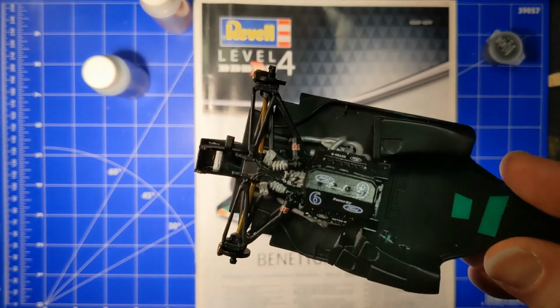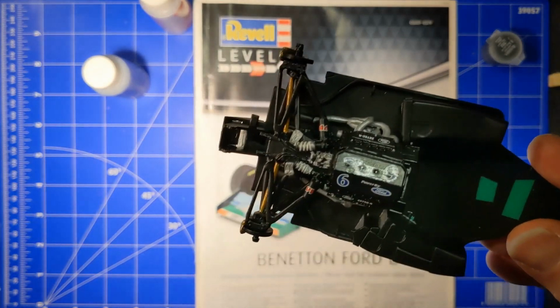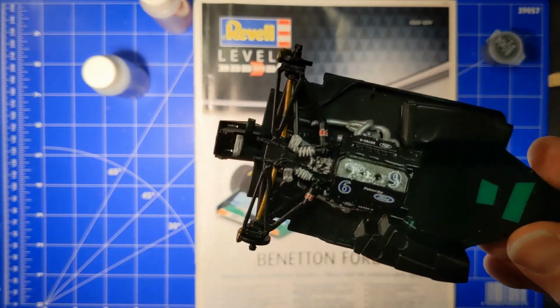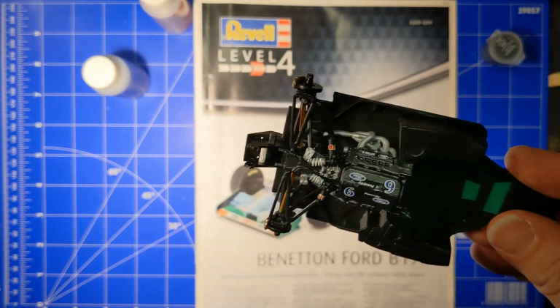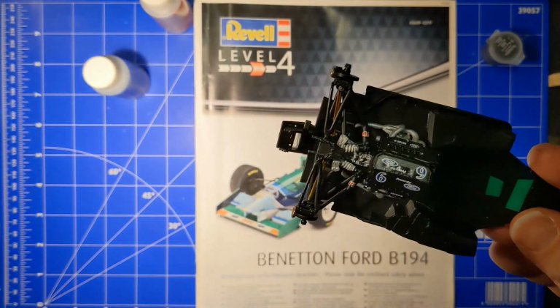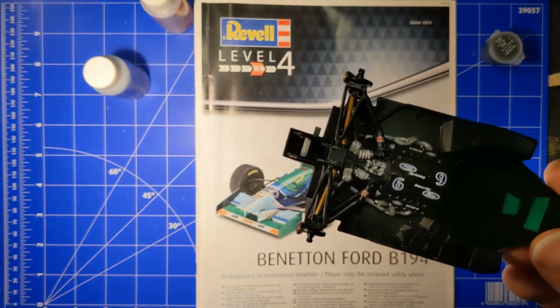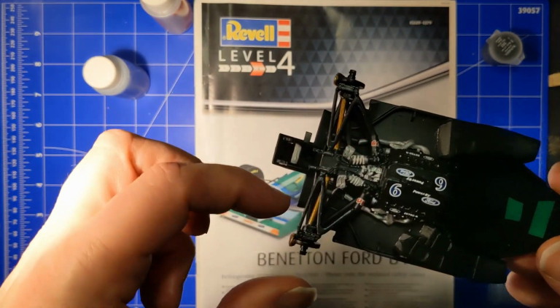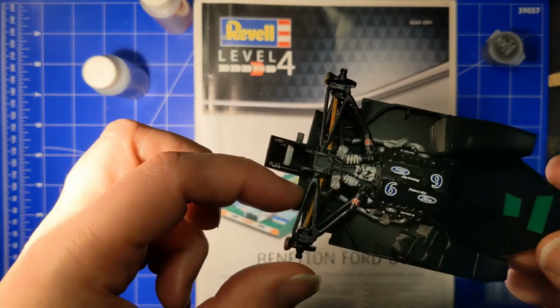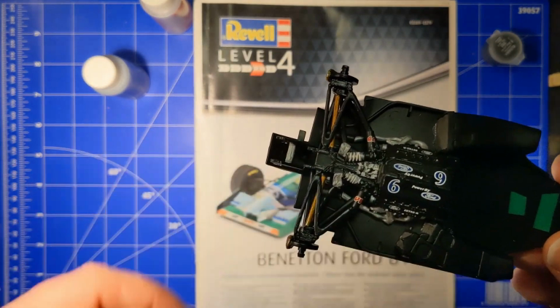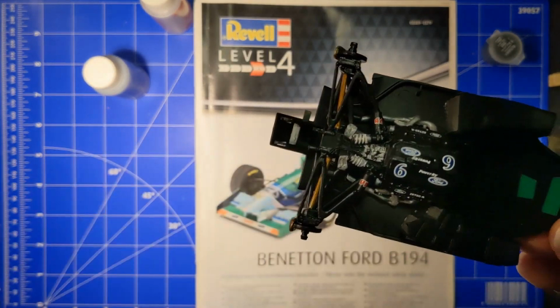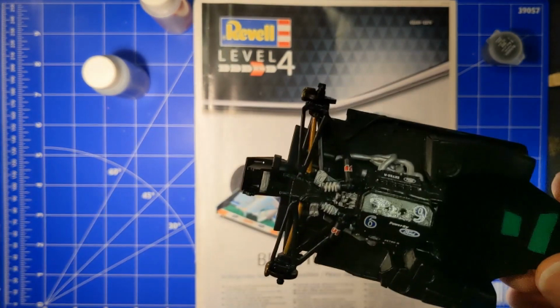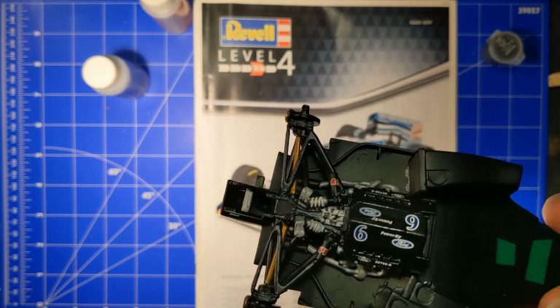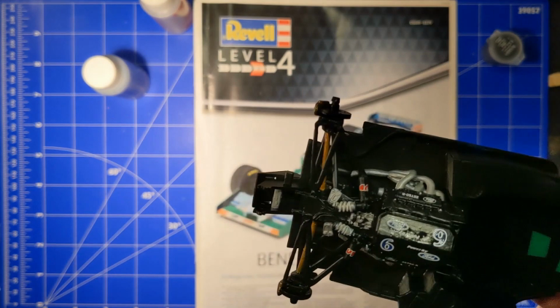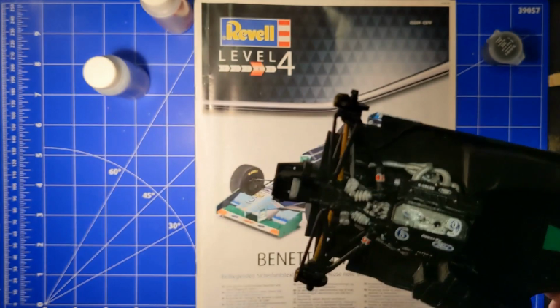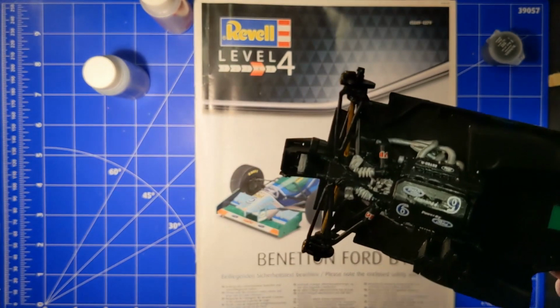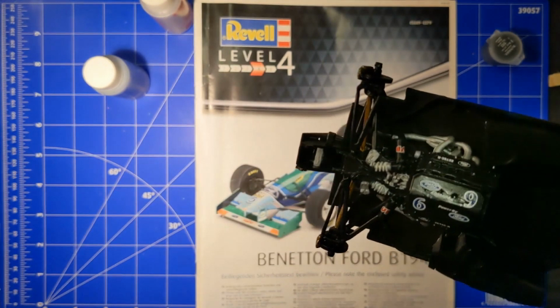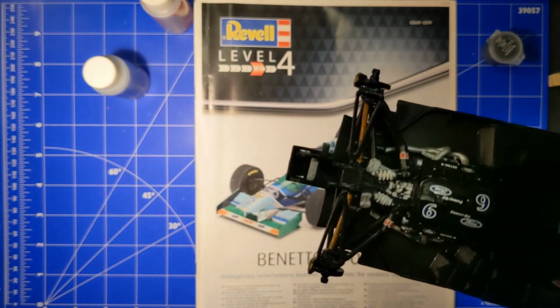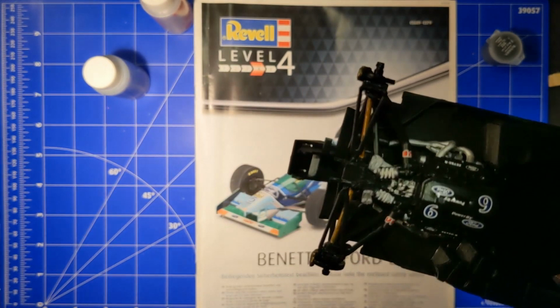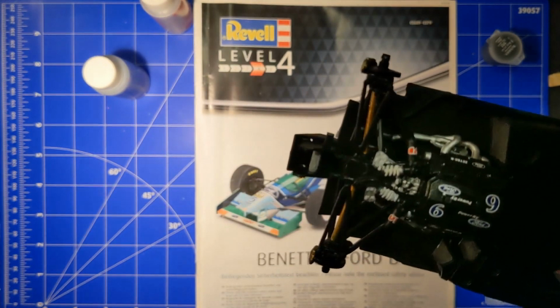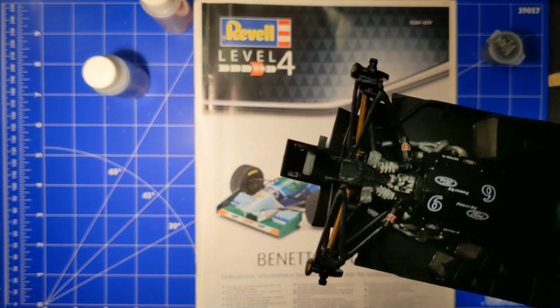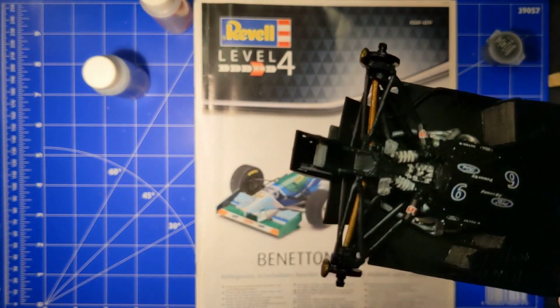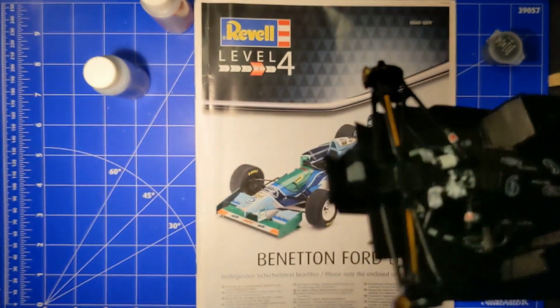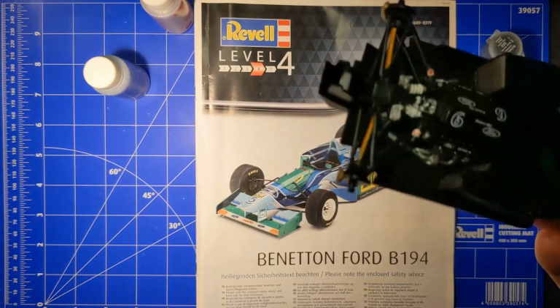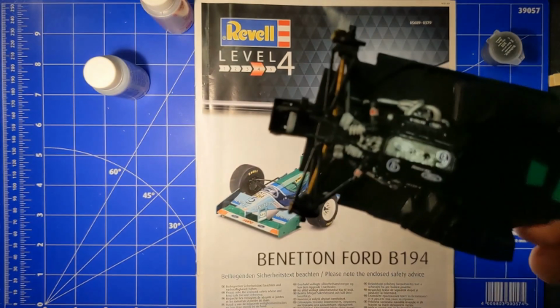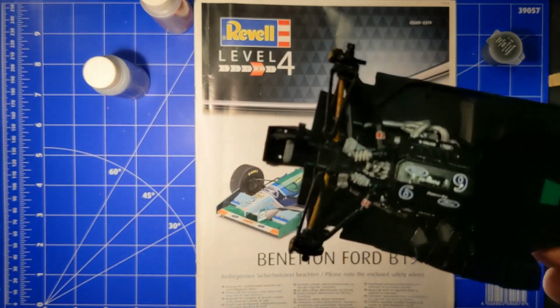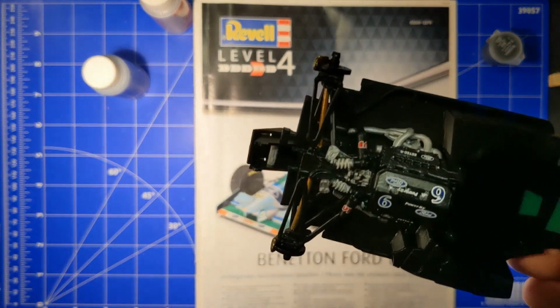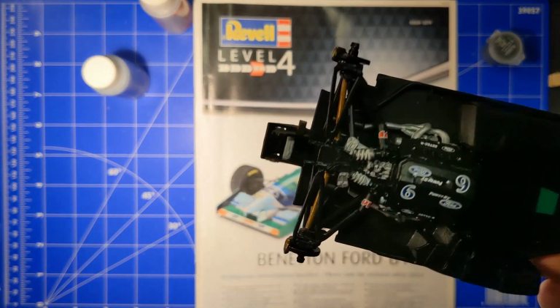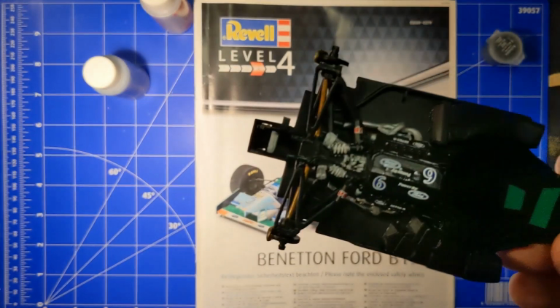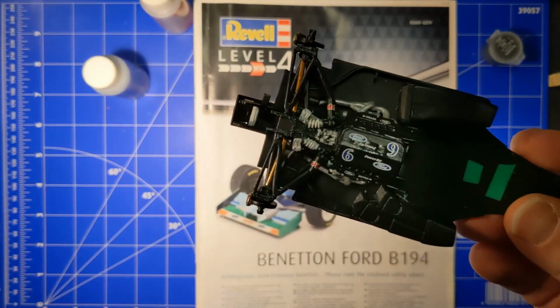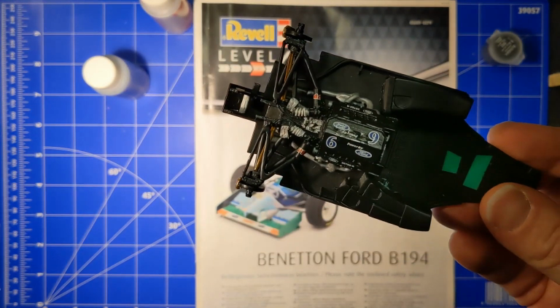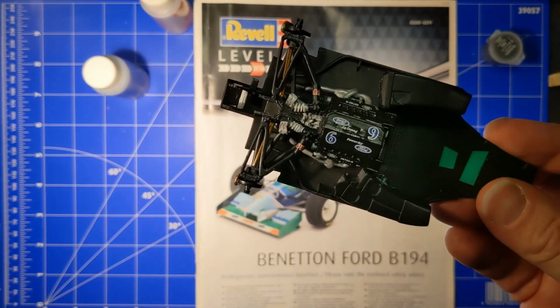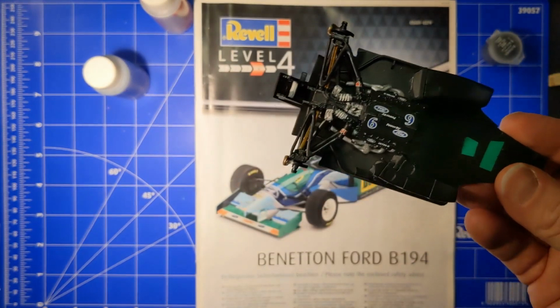One other thing I did wrong: I broke one of the axles. I had to glue it together. I don't think you'll see it anymore. So we'll continue on with the next part.